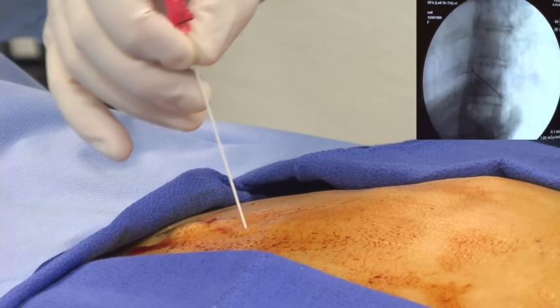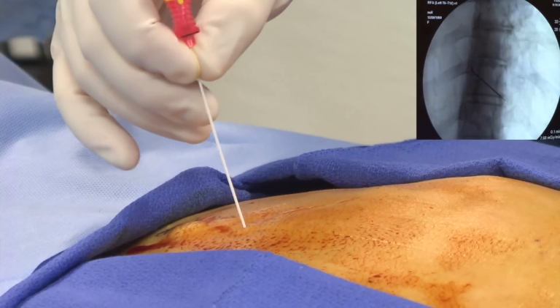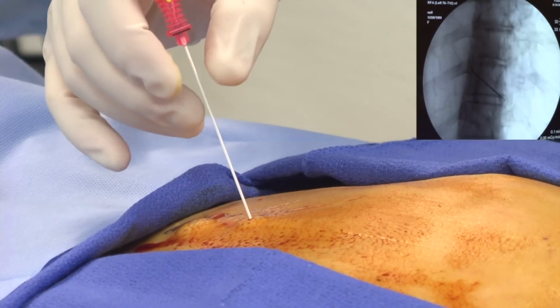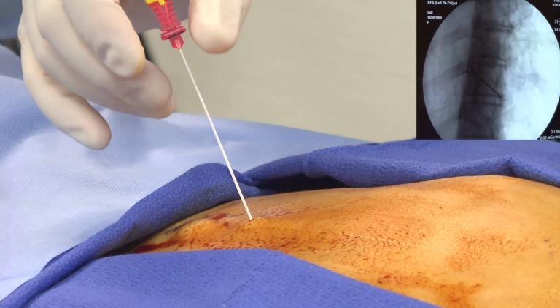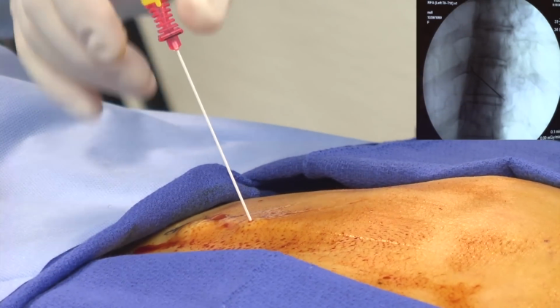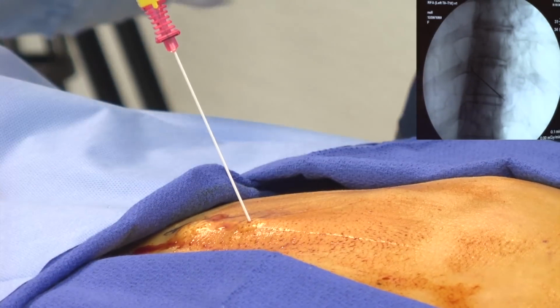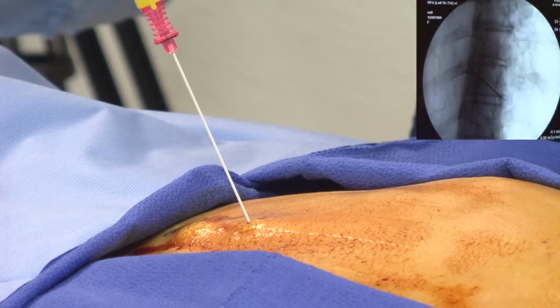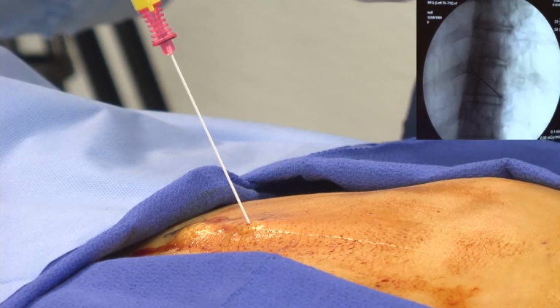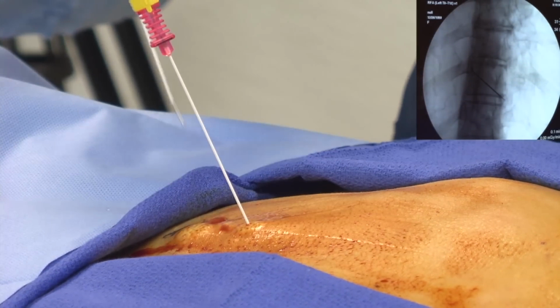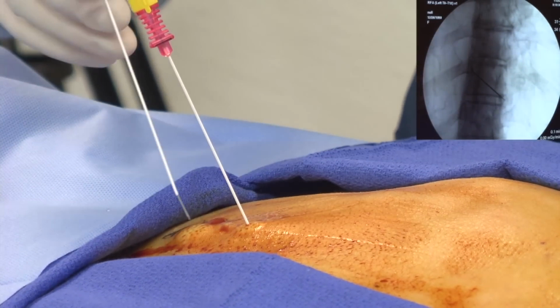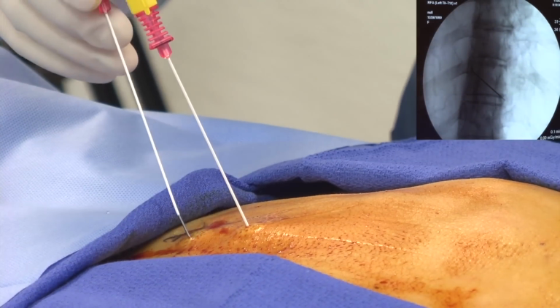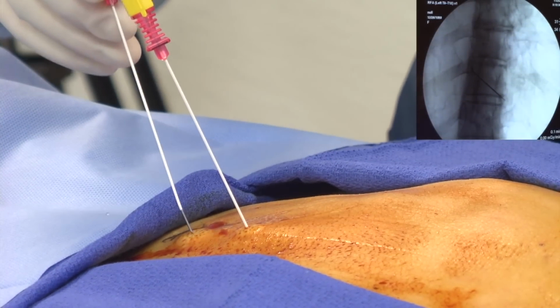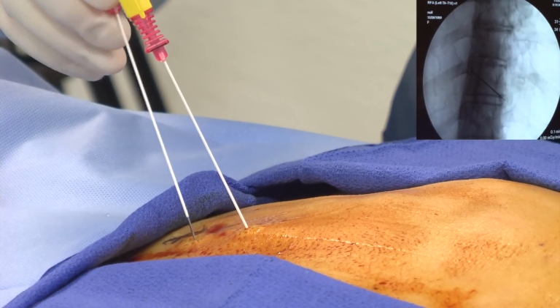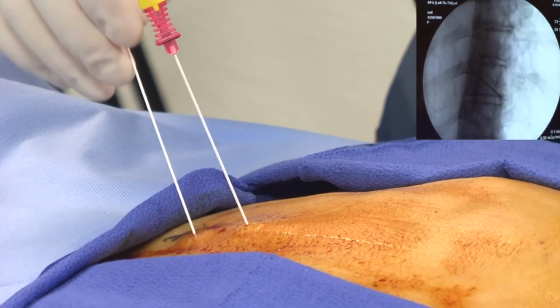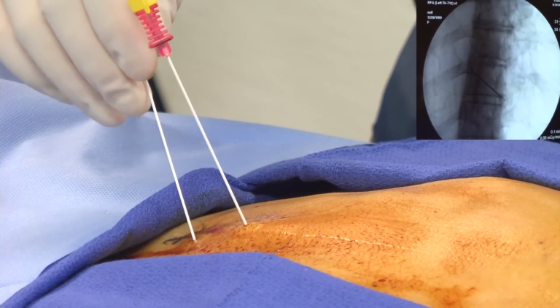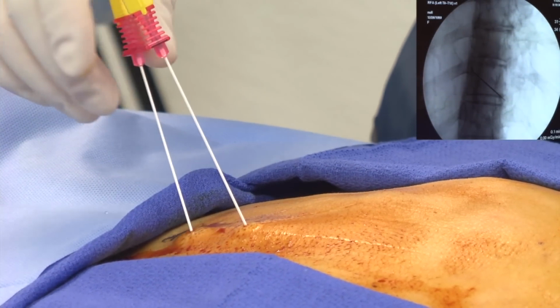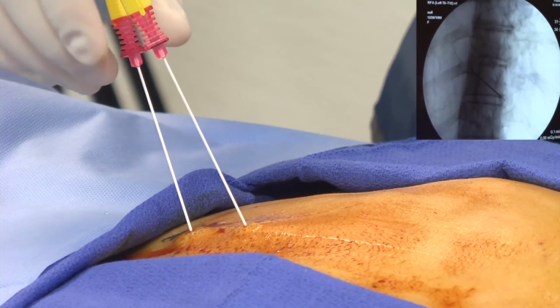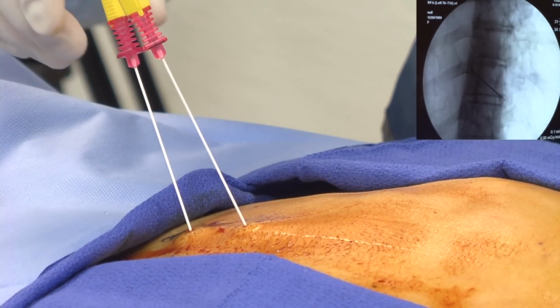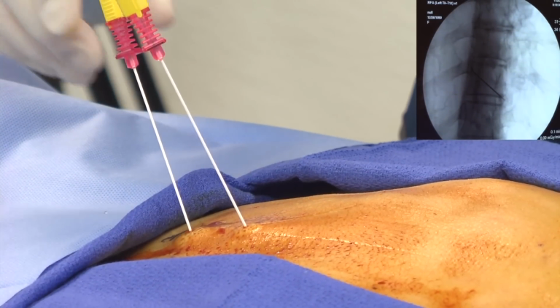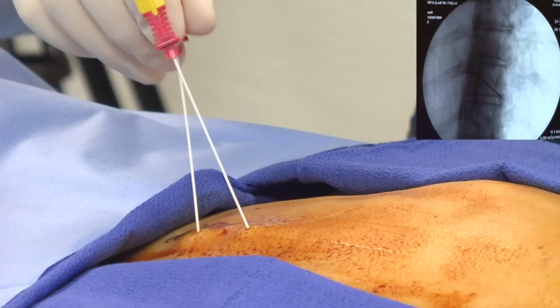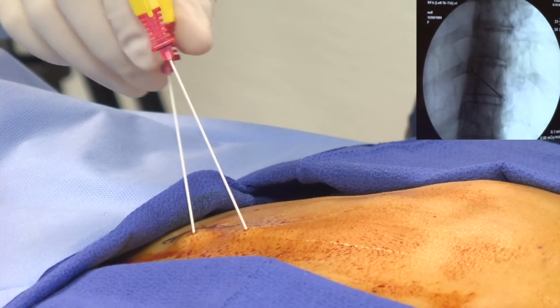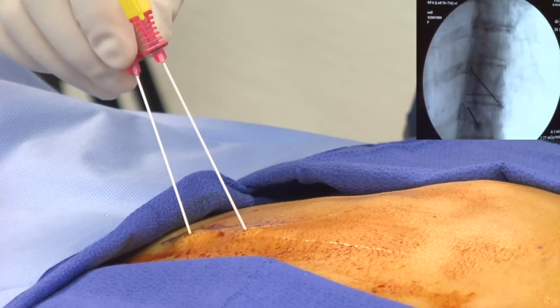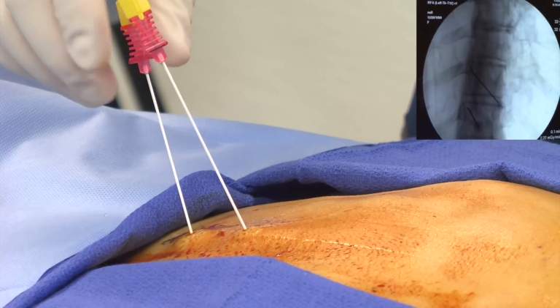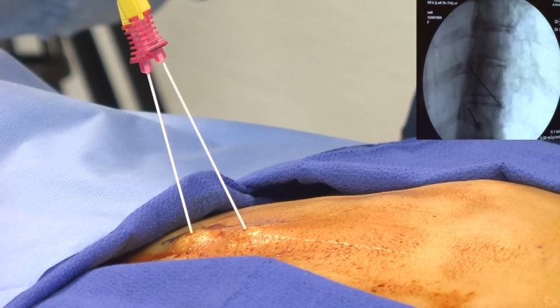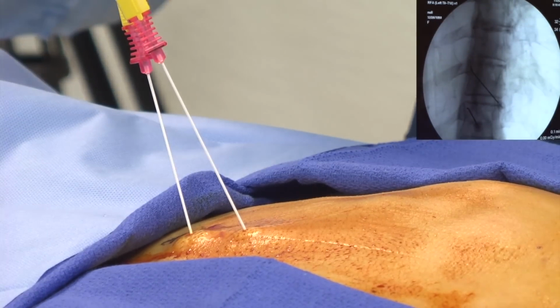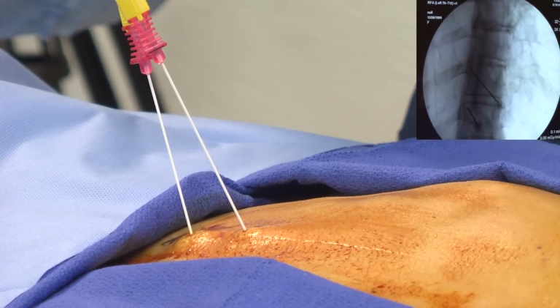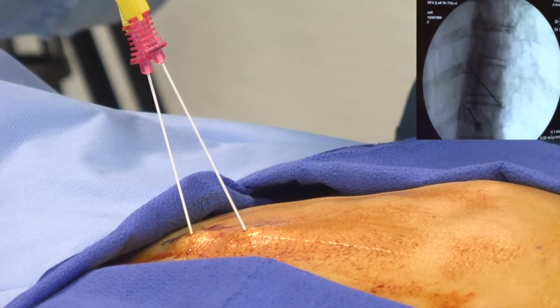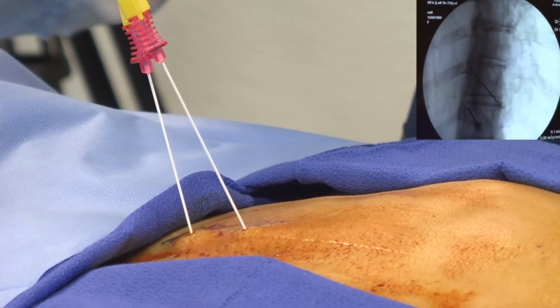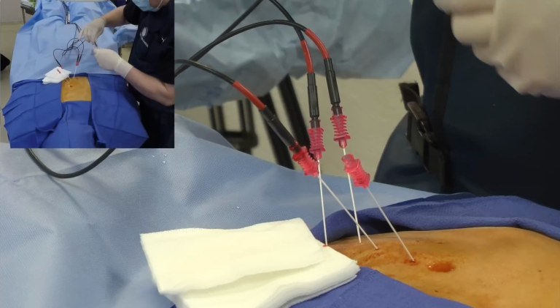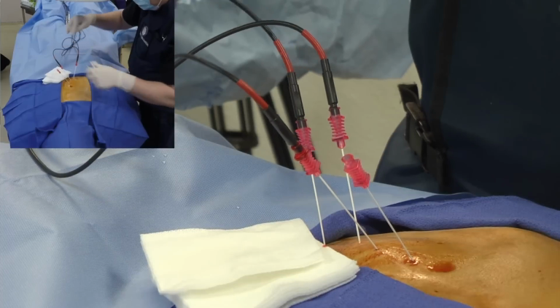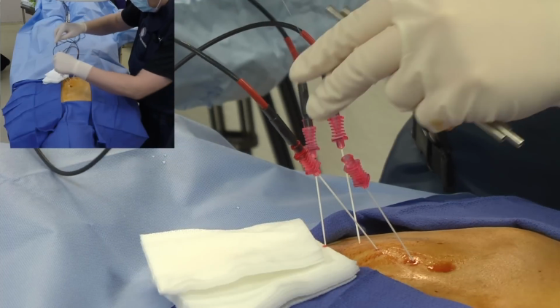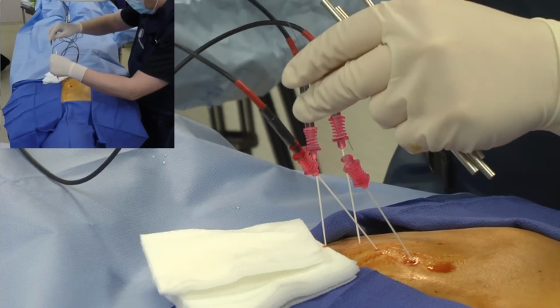Another needle is placed through the numb tissue and the entire procedure is performed using fluoroscopic or x-ray guidance. When the needle is in the correct location, an electrode is introduced into the center of the needle.